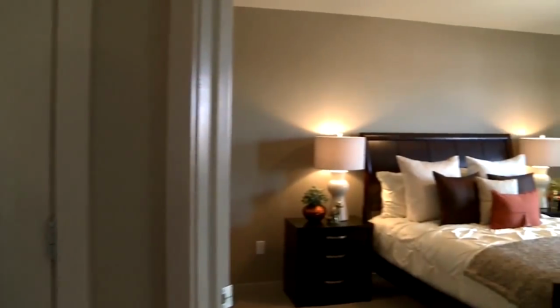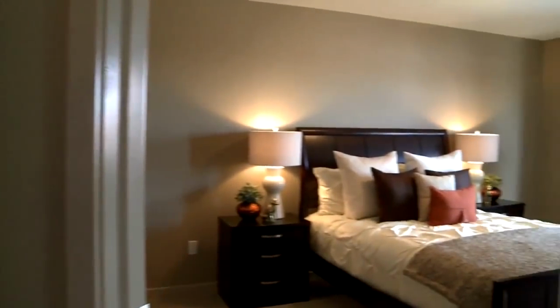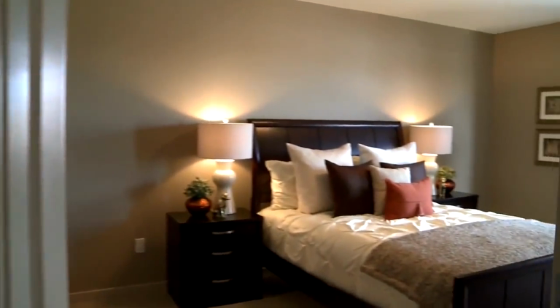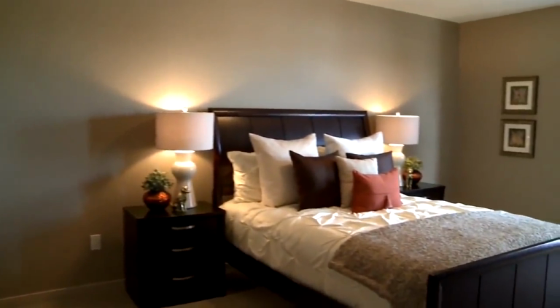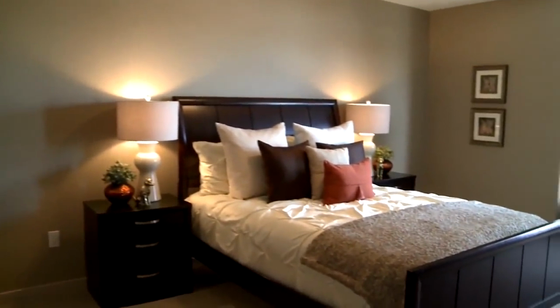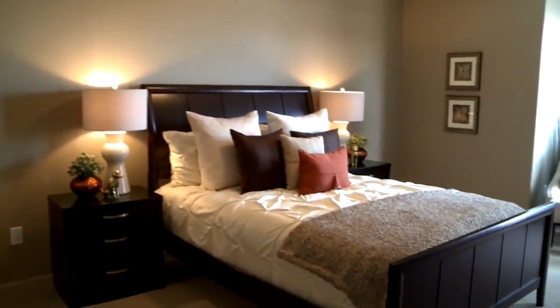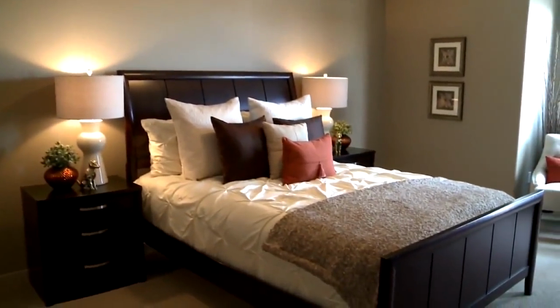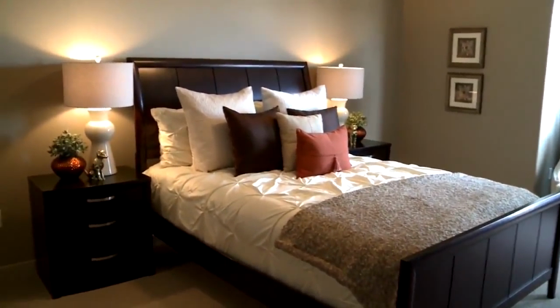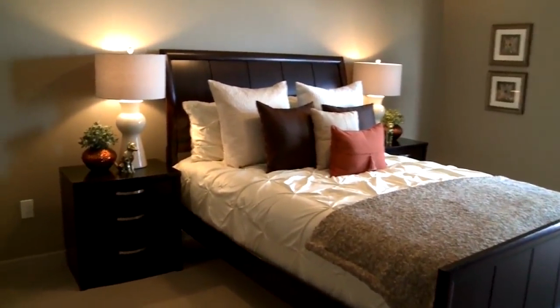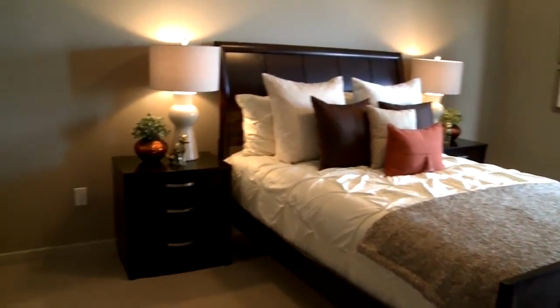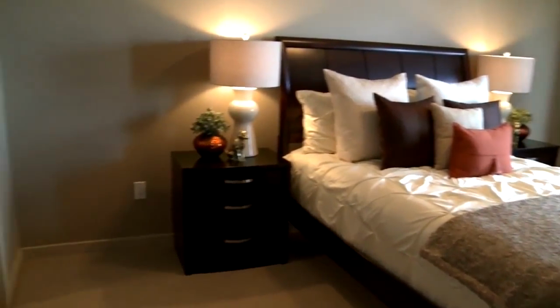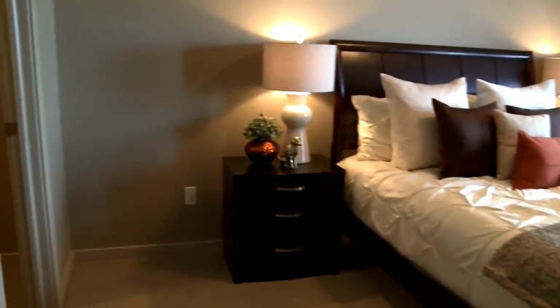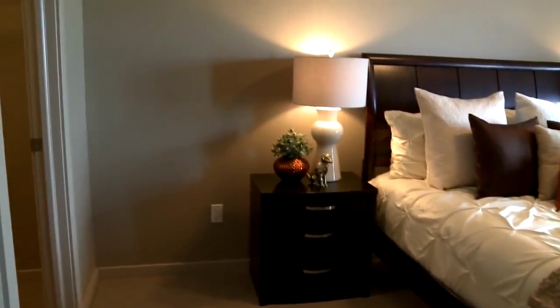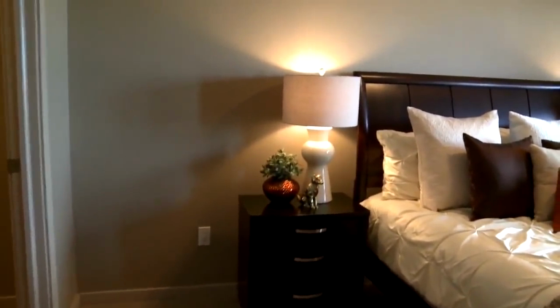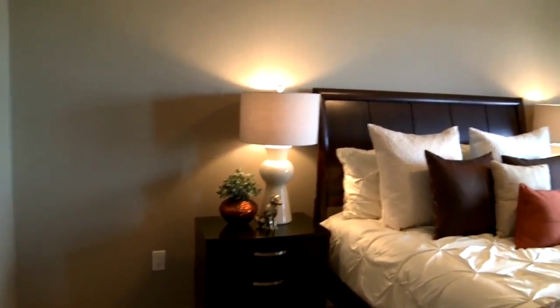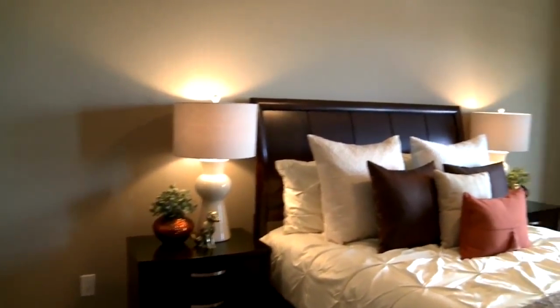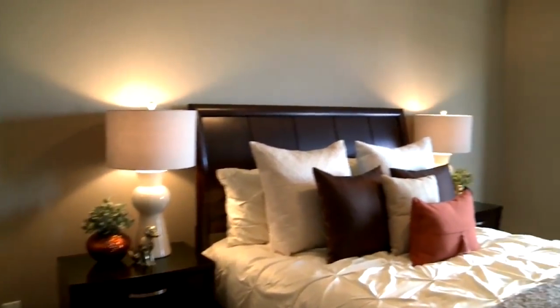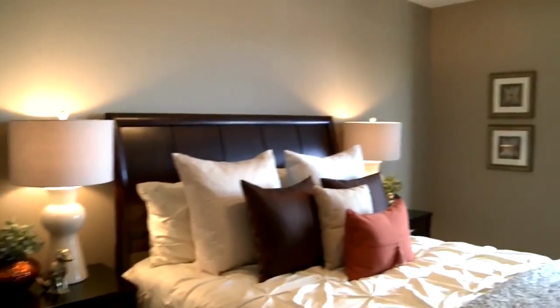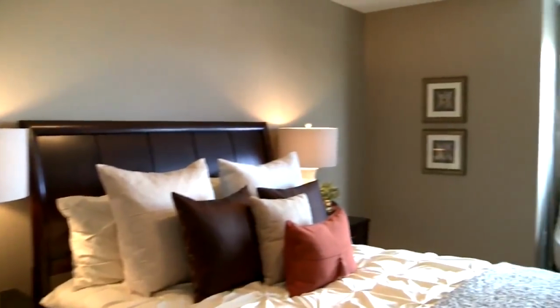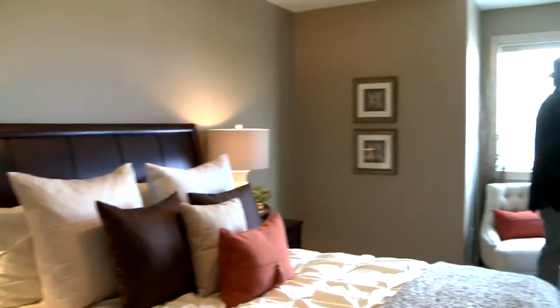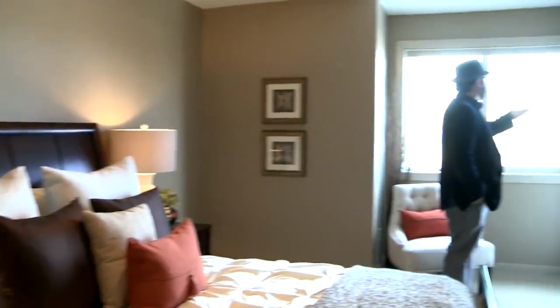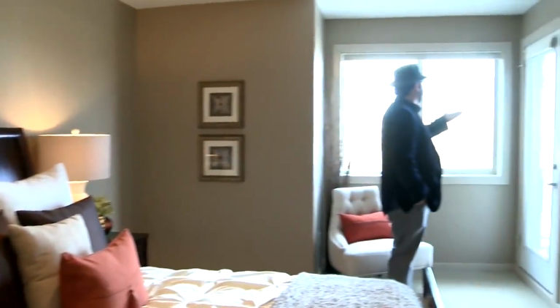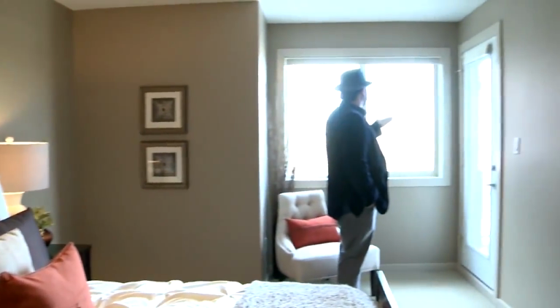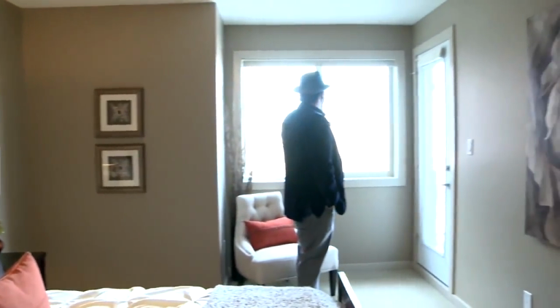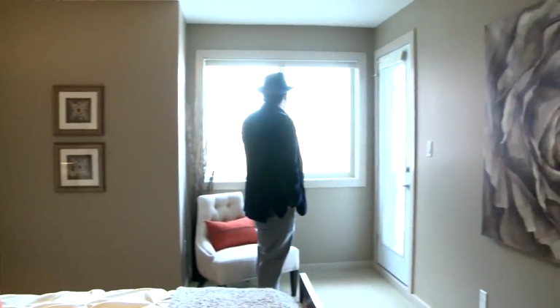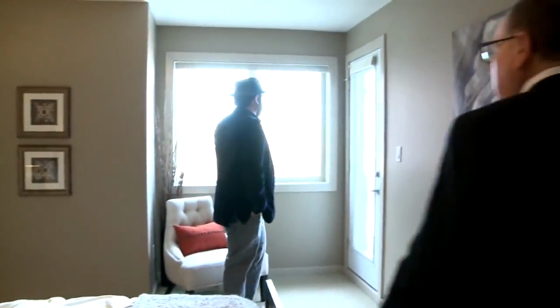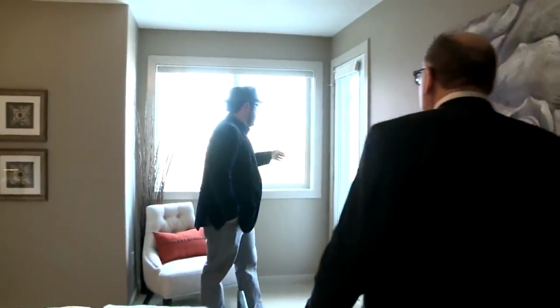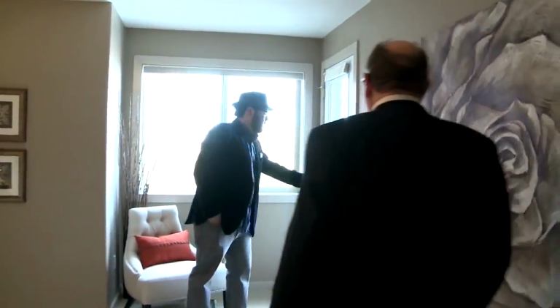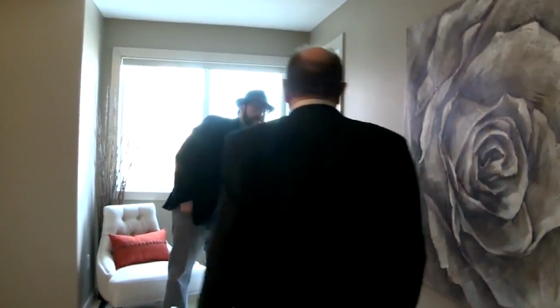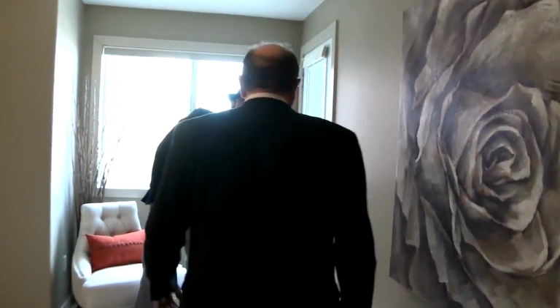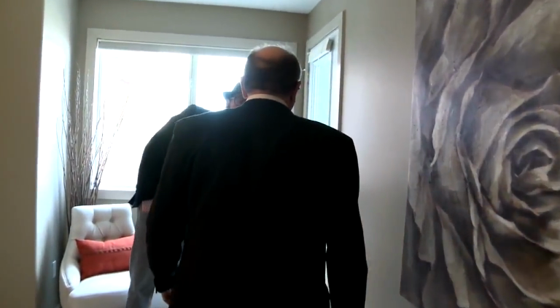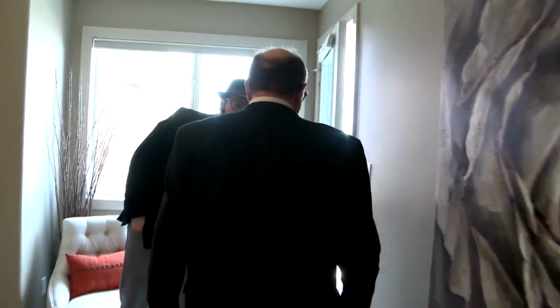In the master, this one overlooks the courtyard as well. Plus, you have access to the balcony, which we should take a peek at. Let's have a look.